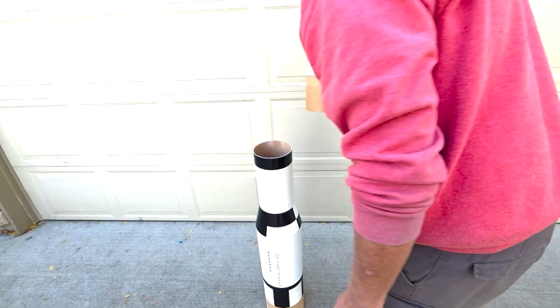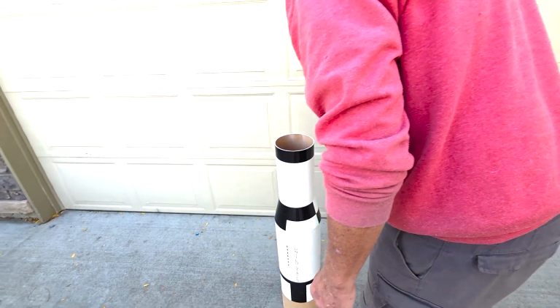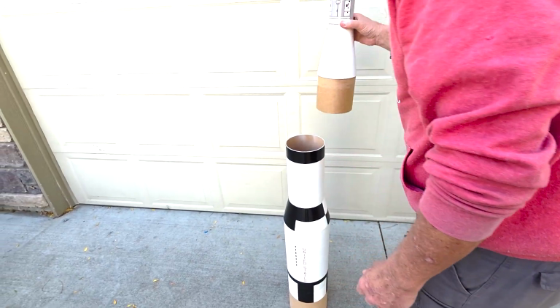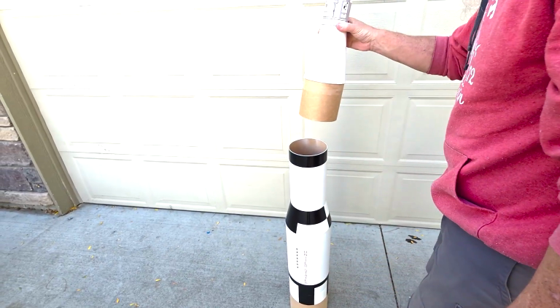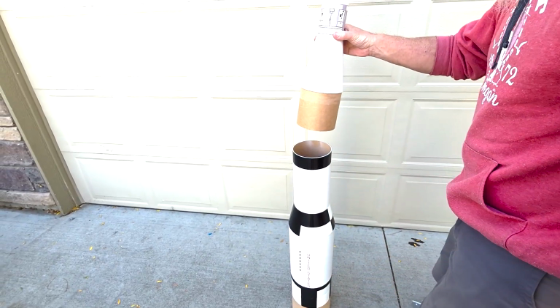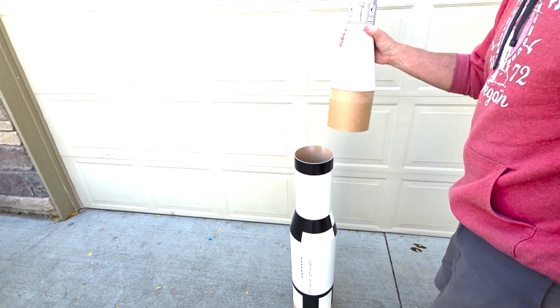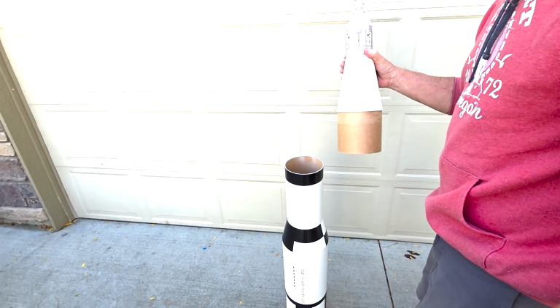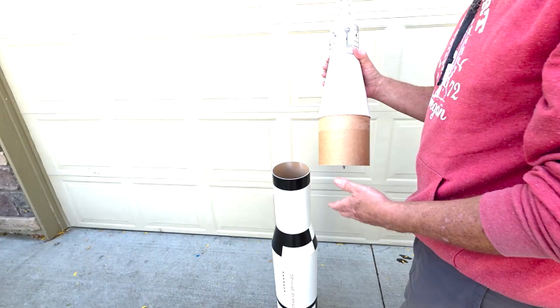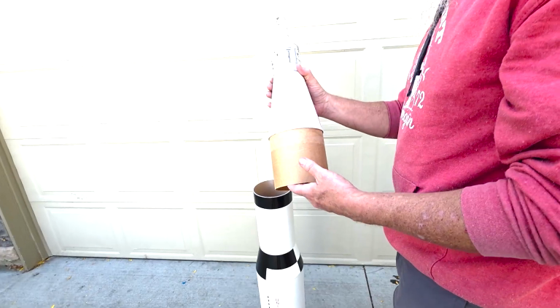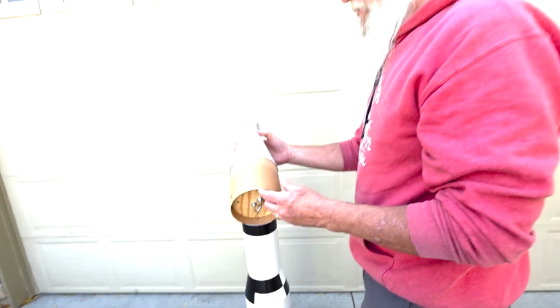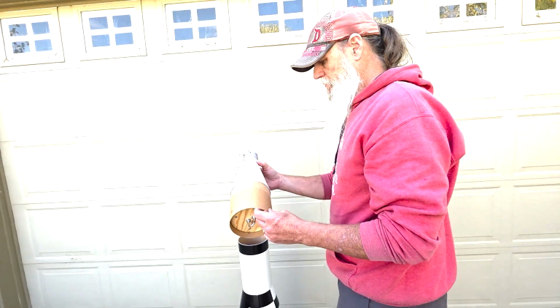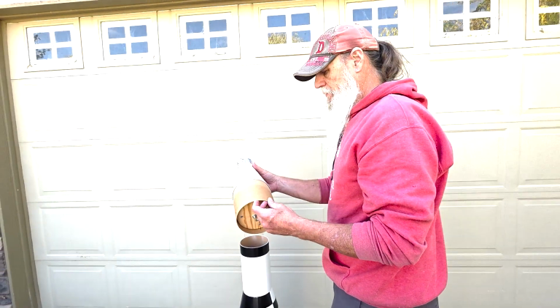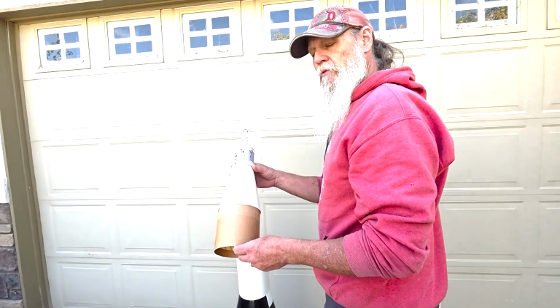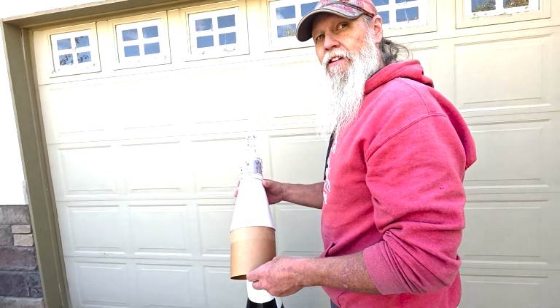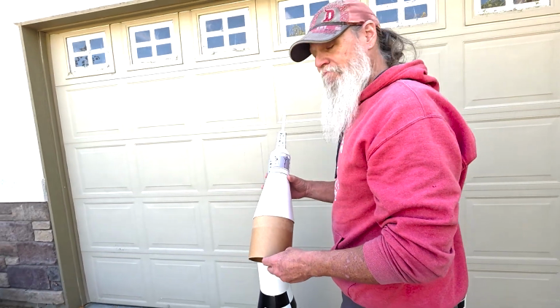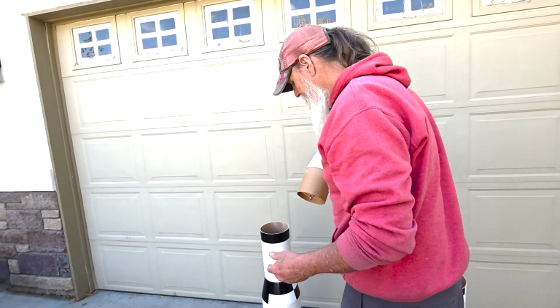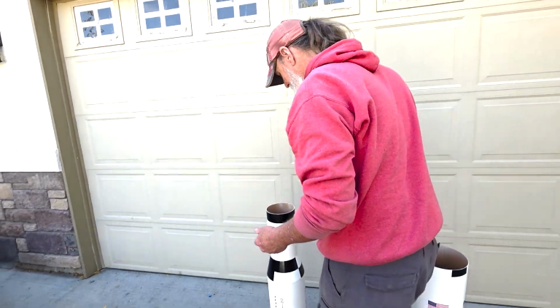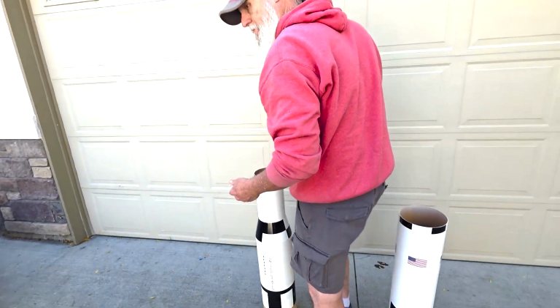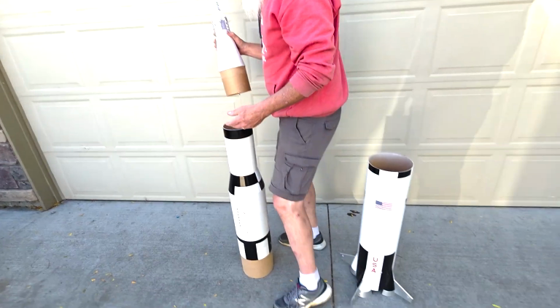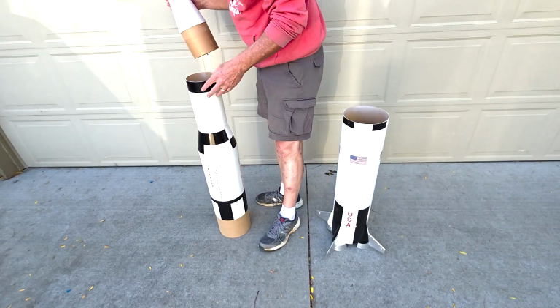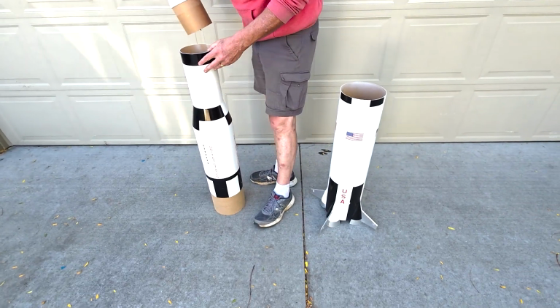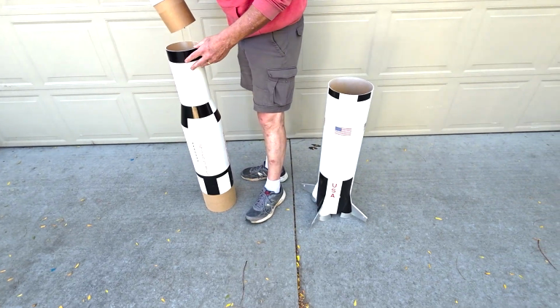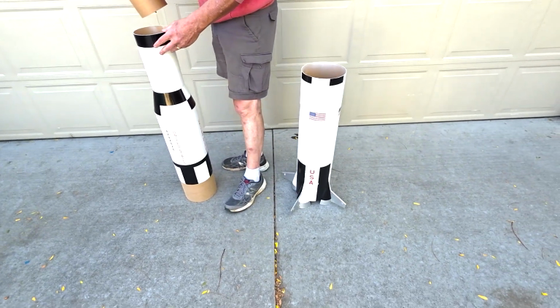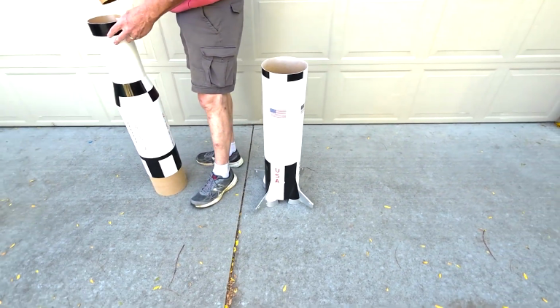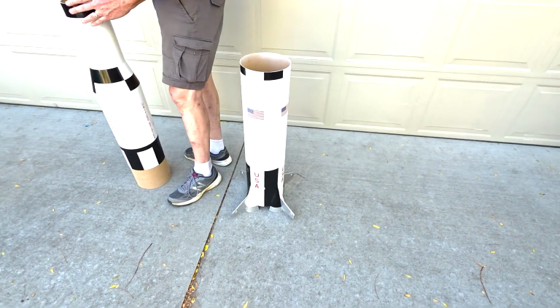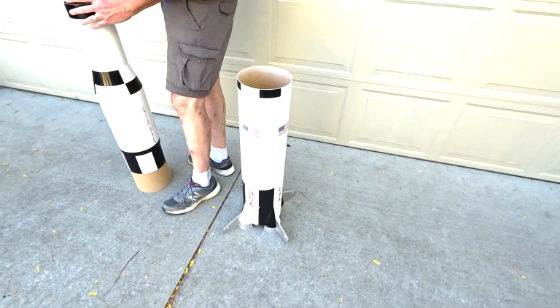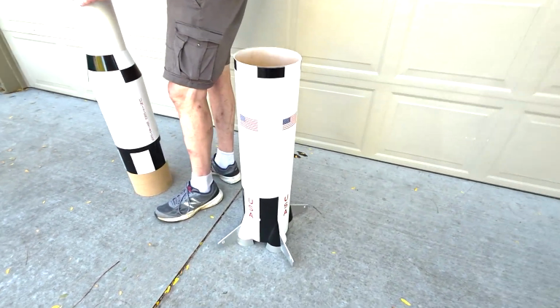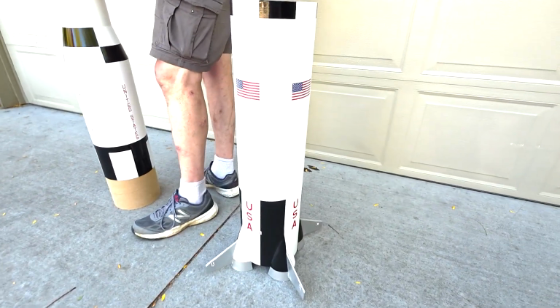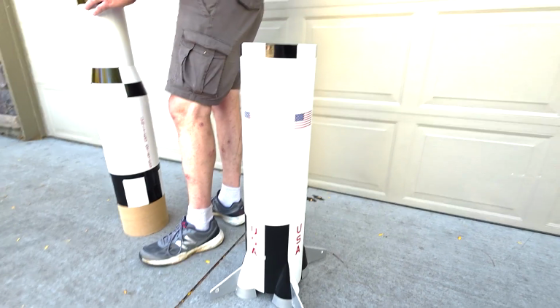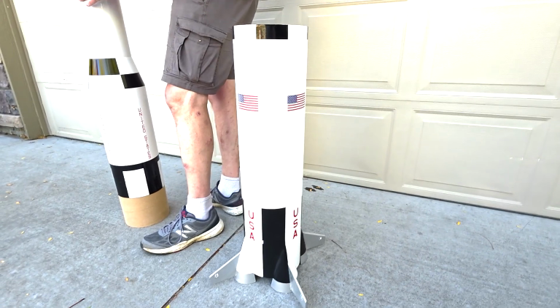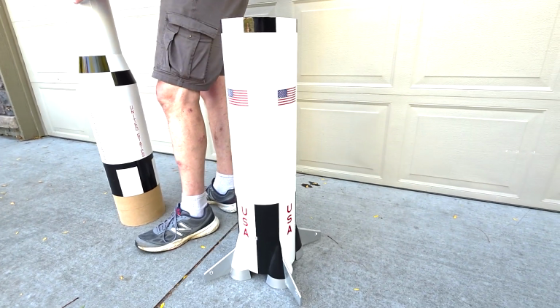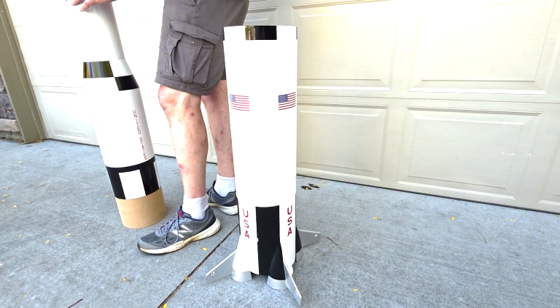It's pretty light — I don't think it probably weighs more than like 8 pounds. Yeah, I think I weighed it at like 8.3 or something like that. Yeah, that's pretty good for how big it is. It looks really really cool.